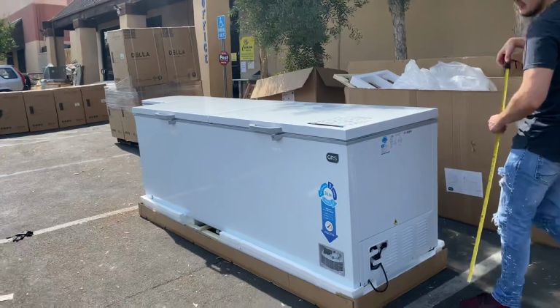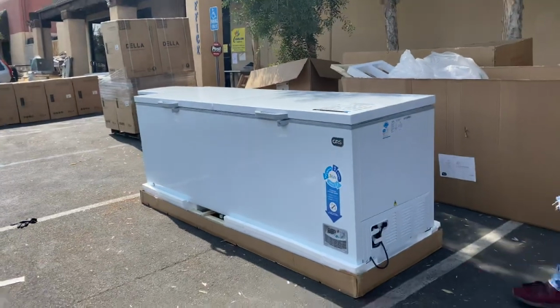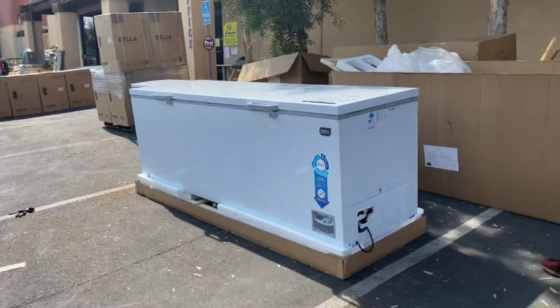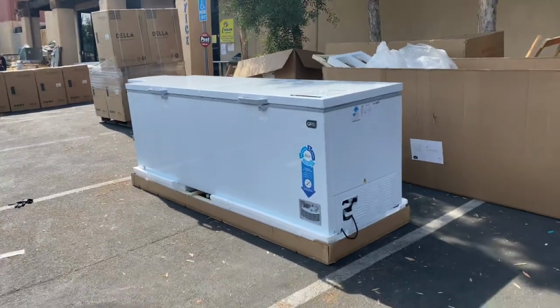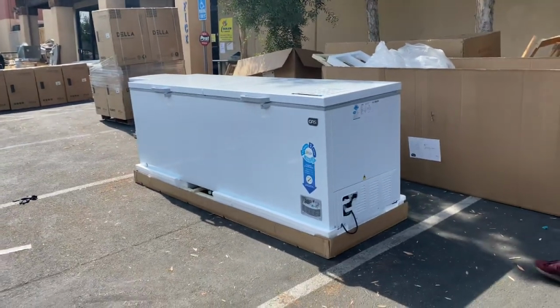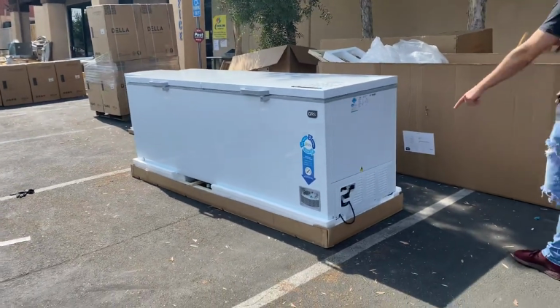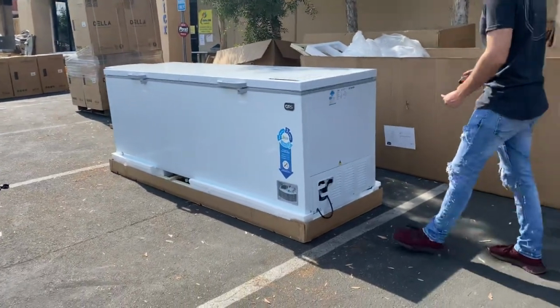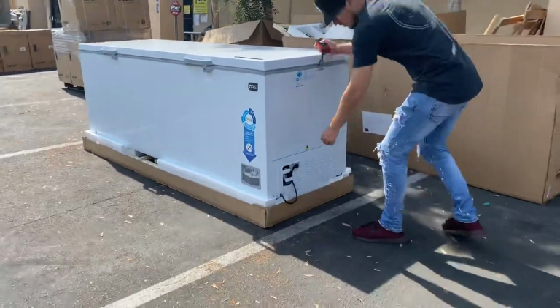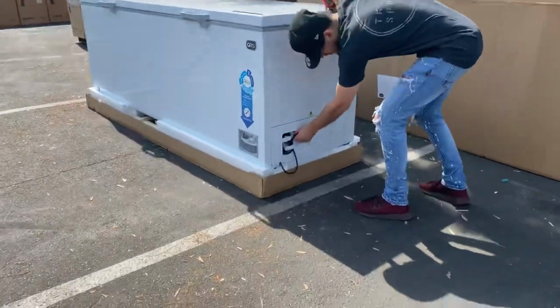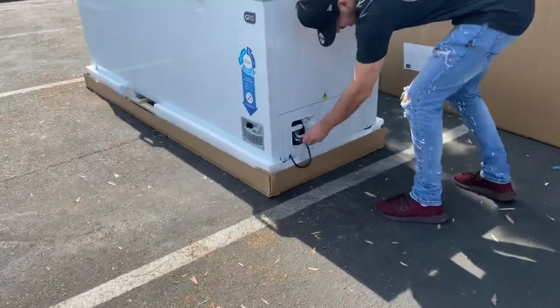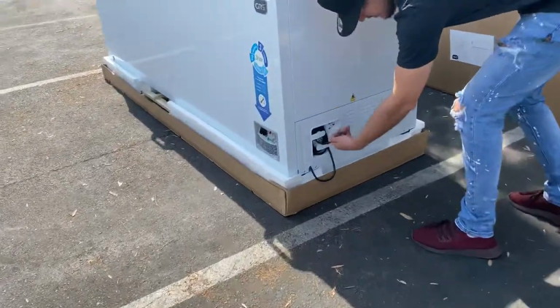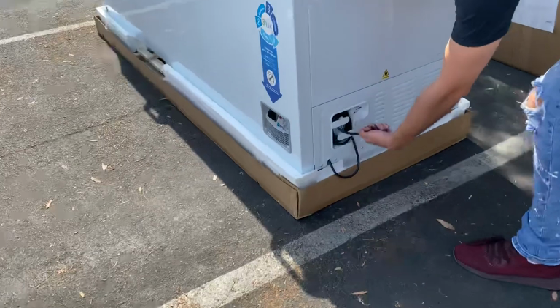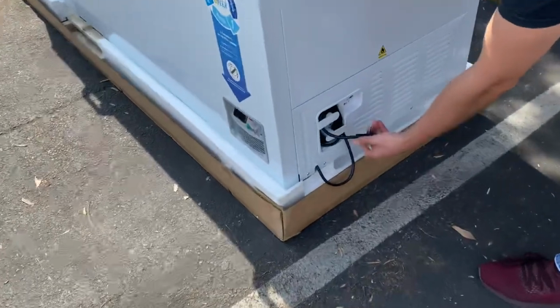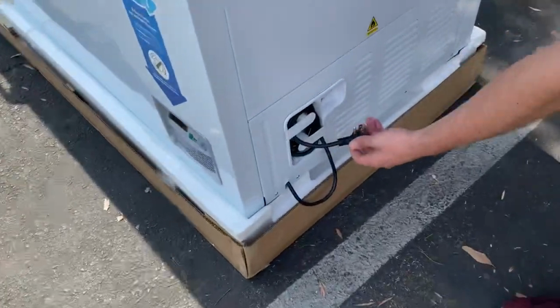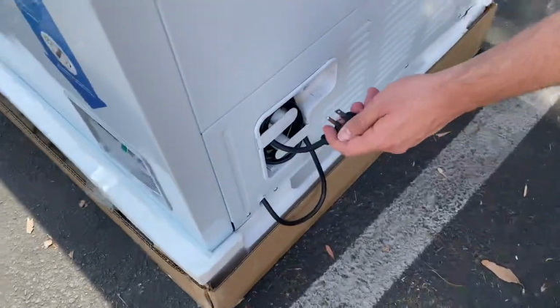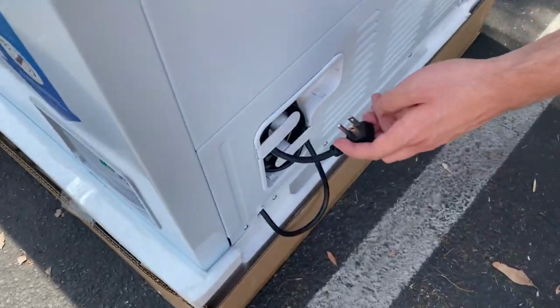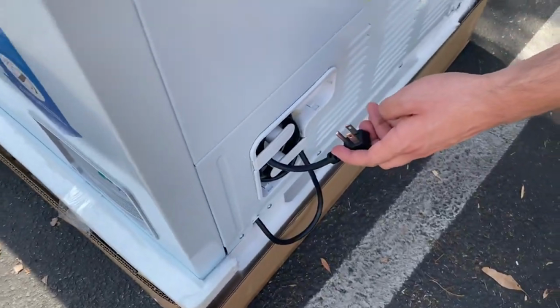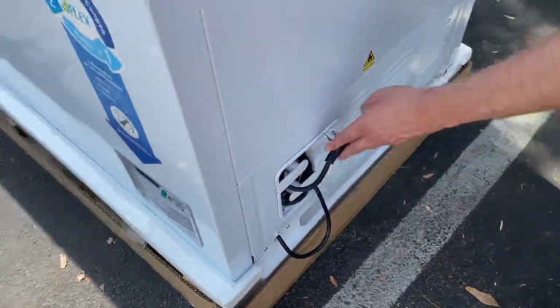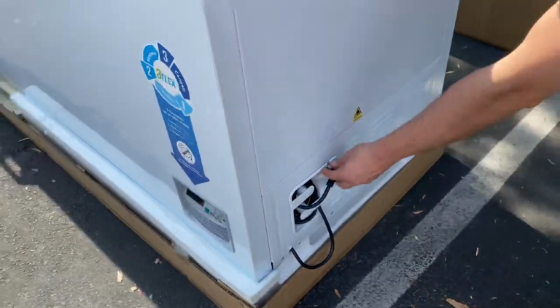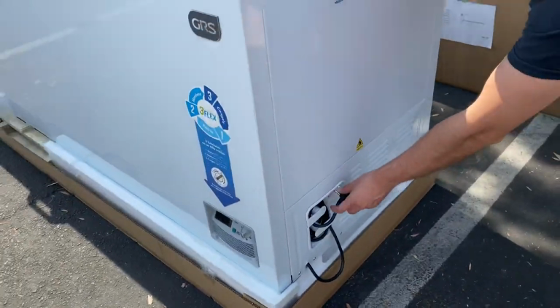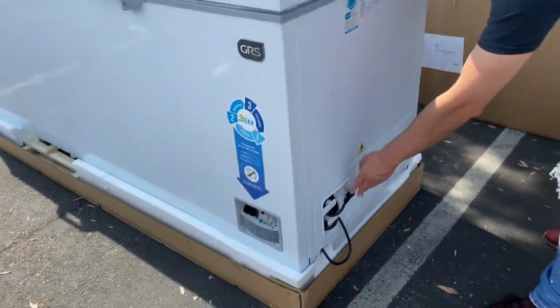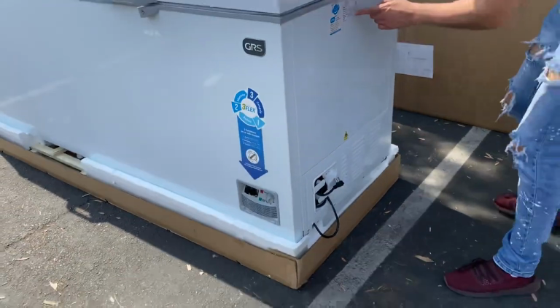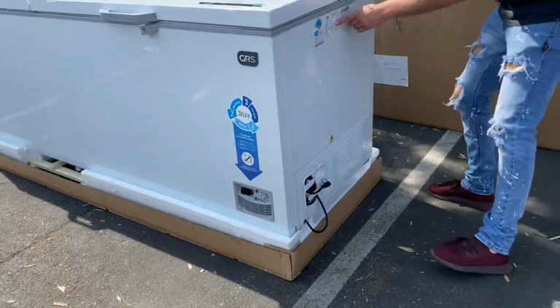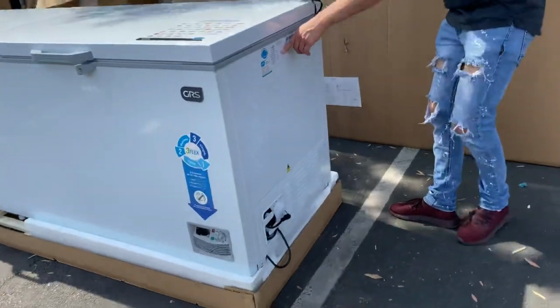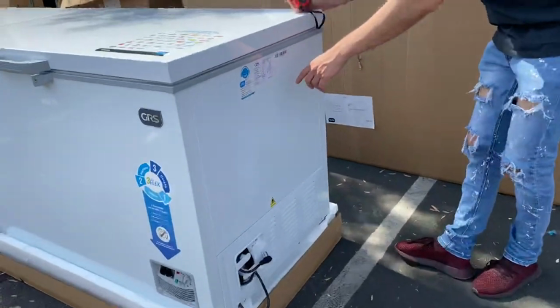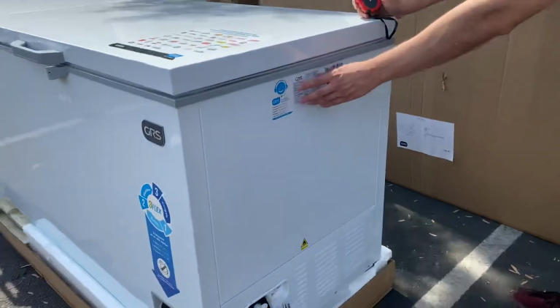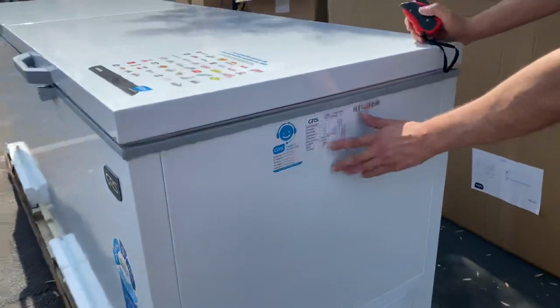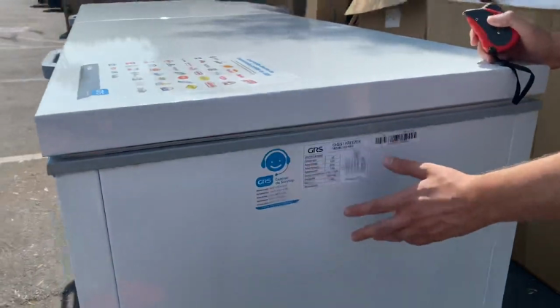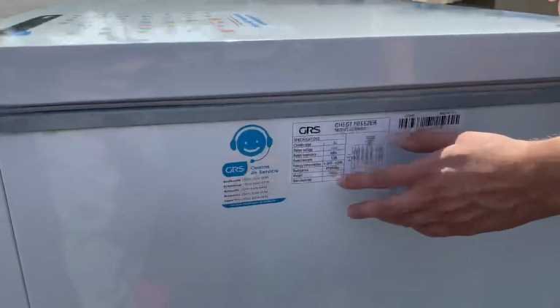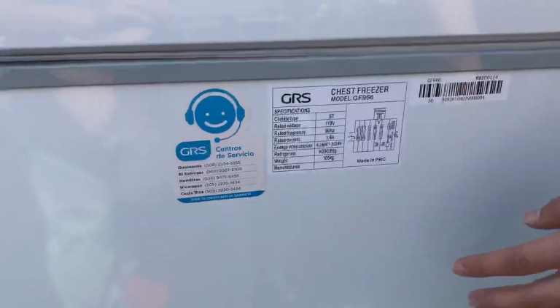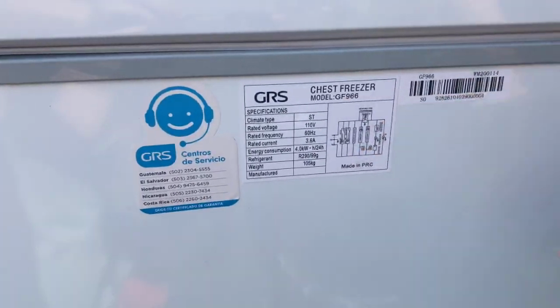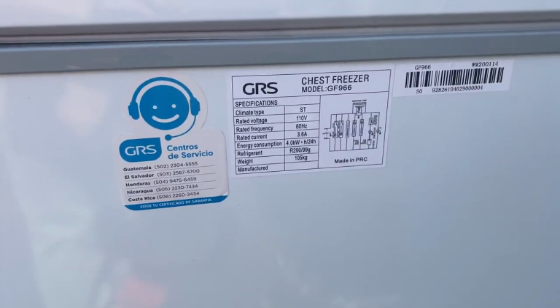The overall height for this unit is about 36 inches — three feet. Your plug is going to be located over here on the side — standard 110-volt, 60 hertz. Take a look at the left-hand side and you also have a sticker with all the specs on this freezer.